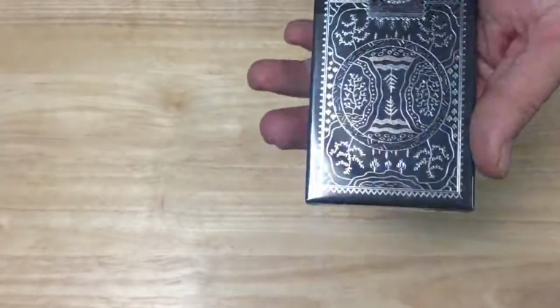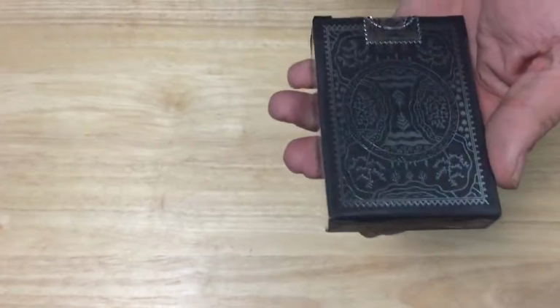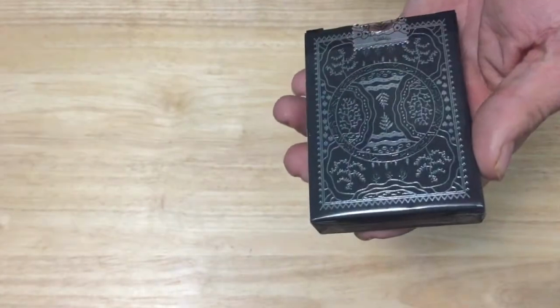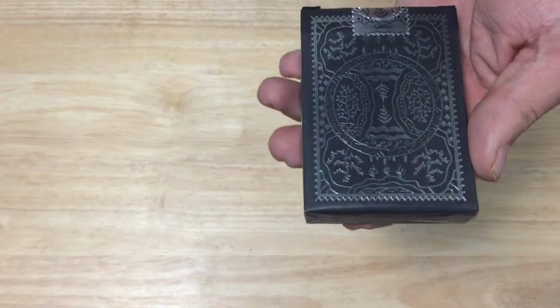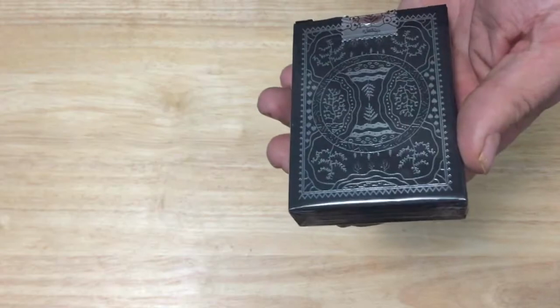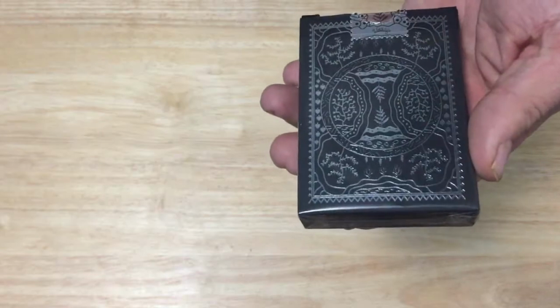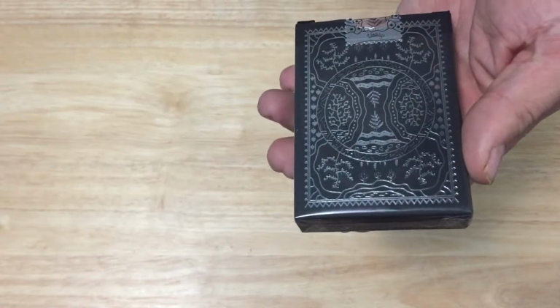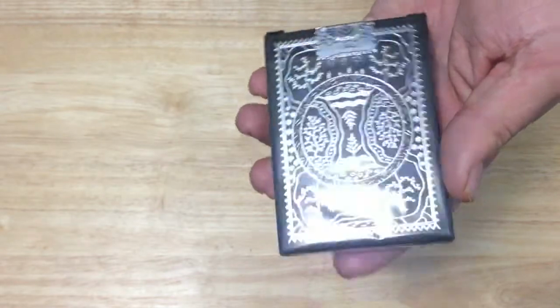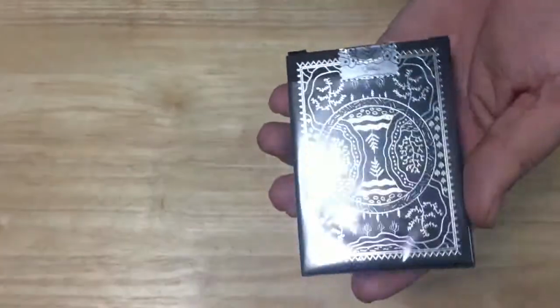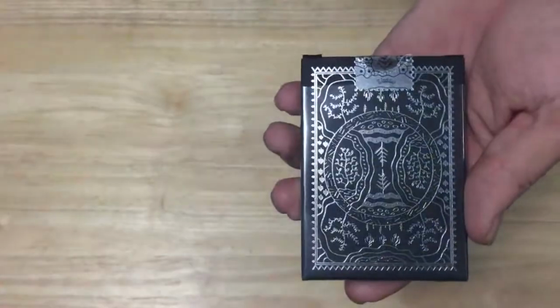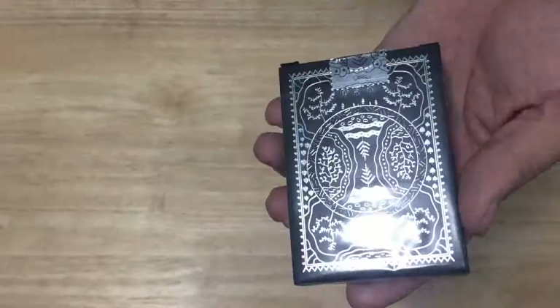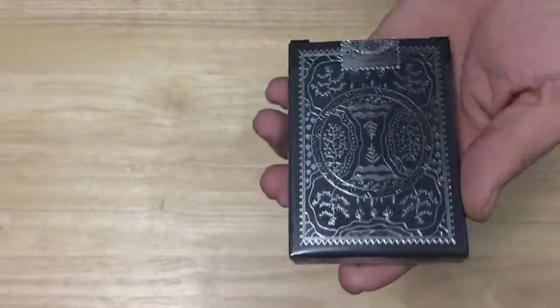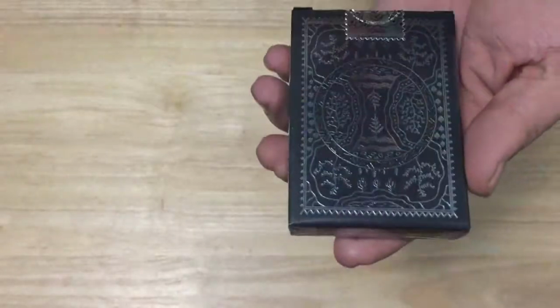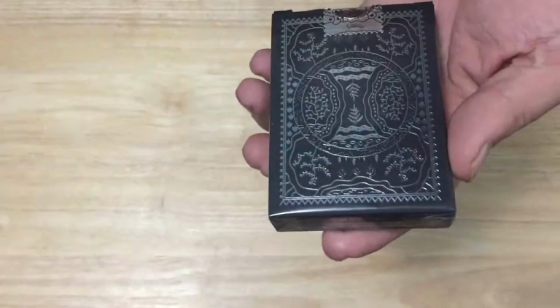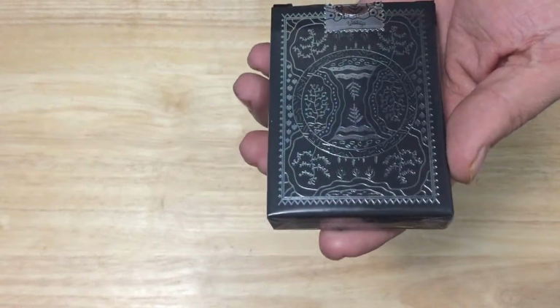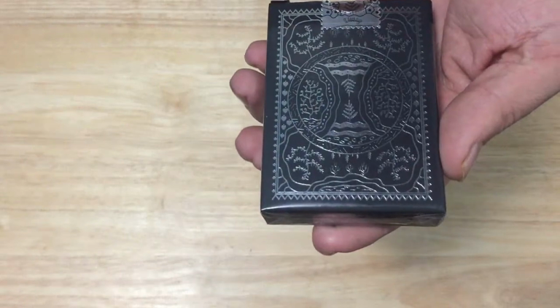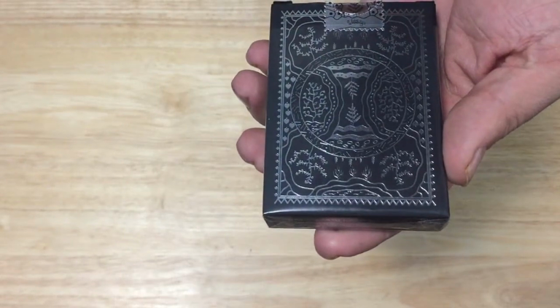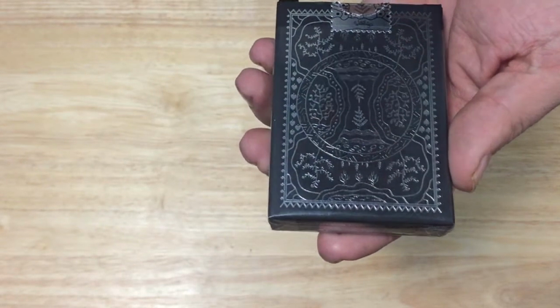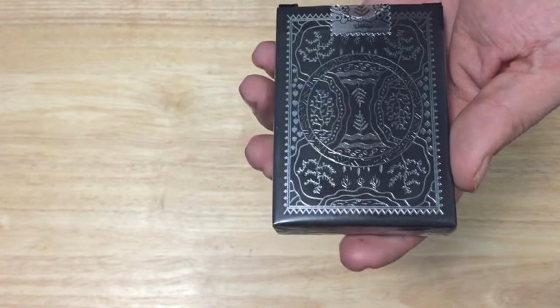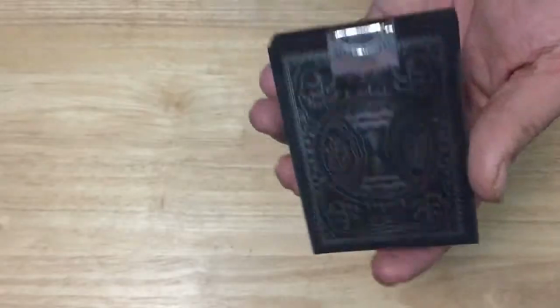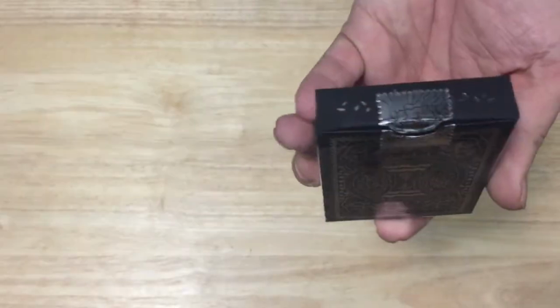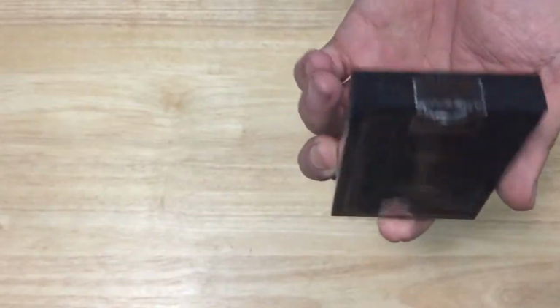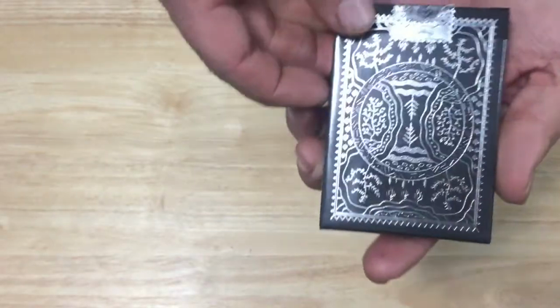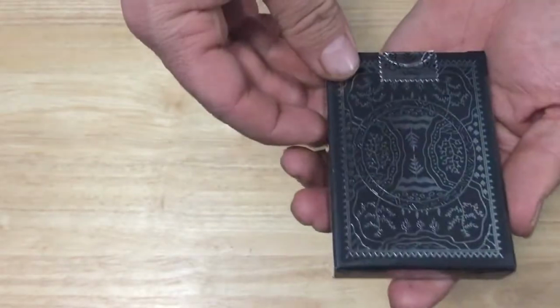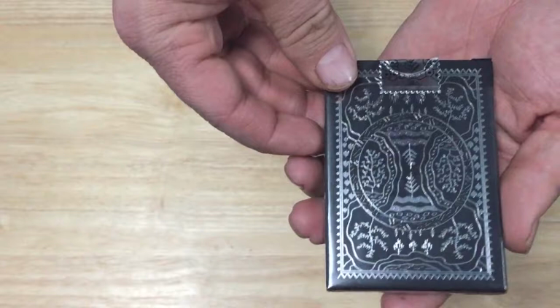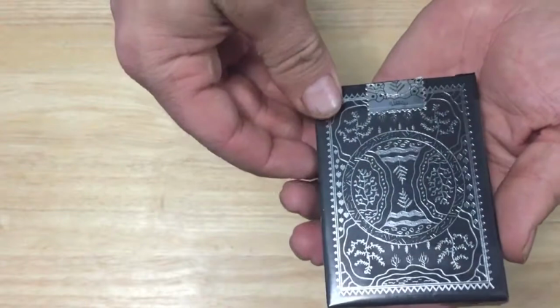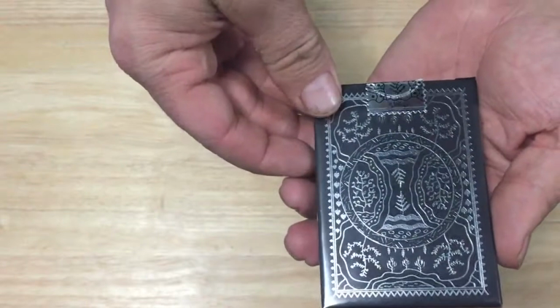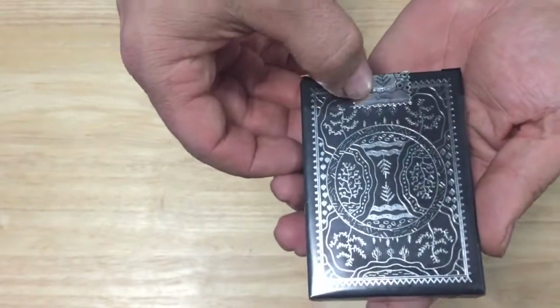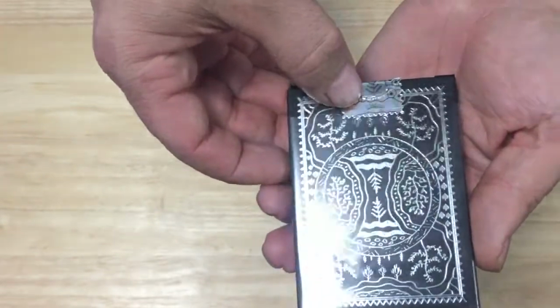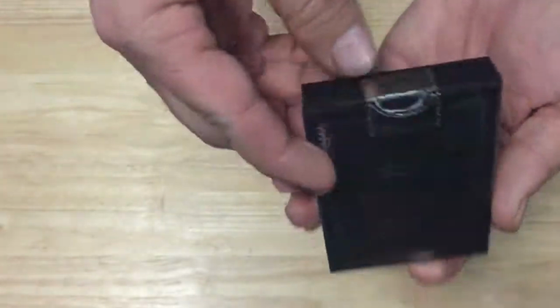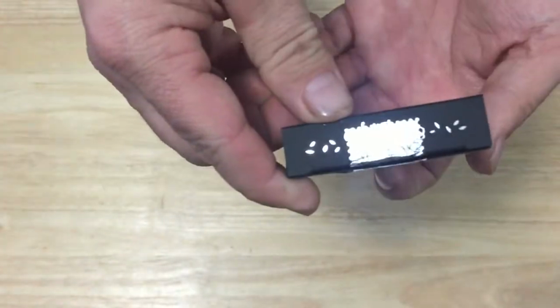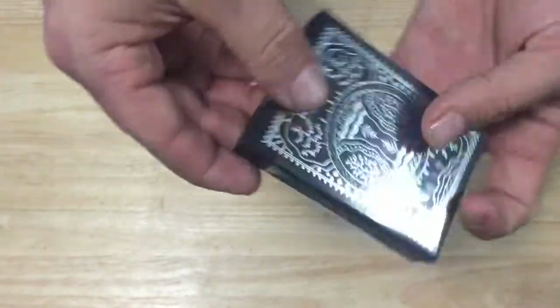And the back — you see the back design again, more beautiful silver foil. Lots of forestry and trees. And there is a stamp-type seal in silver foil. It says Winterberry on it and it looks pretty cool.